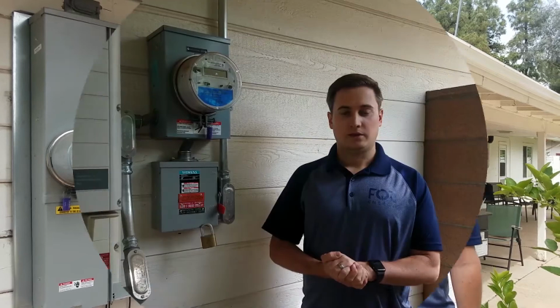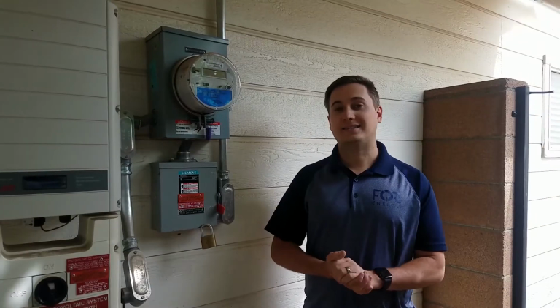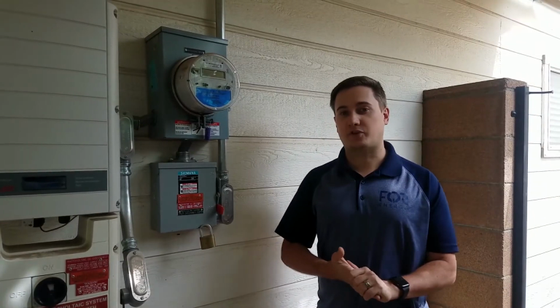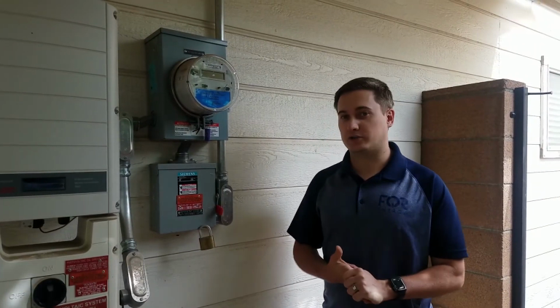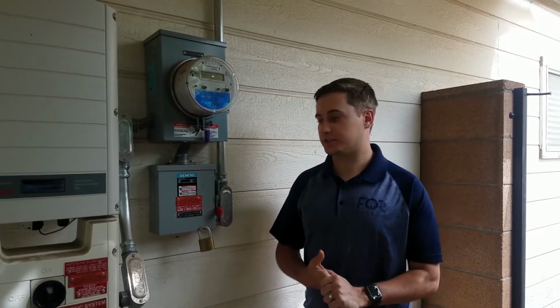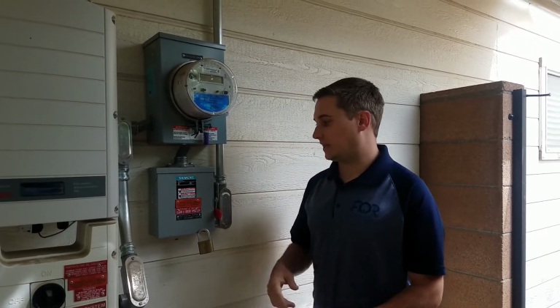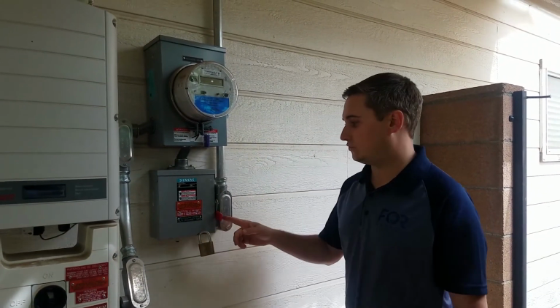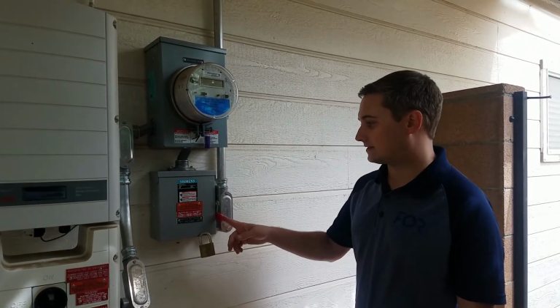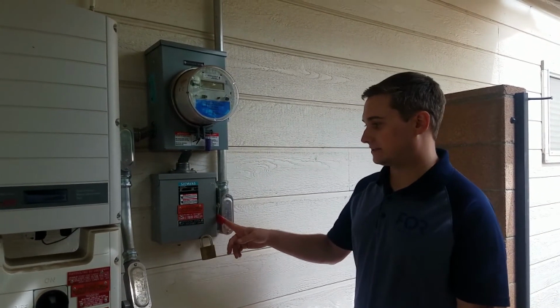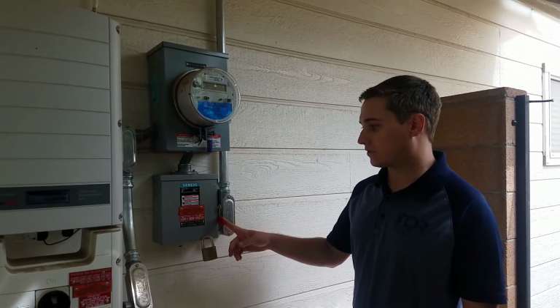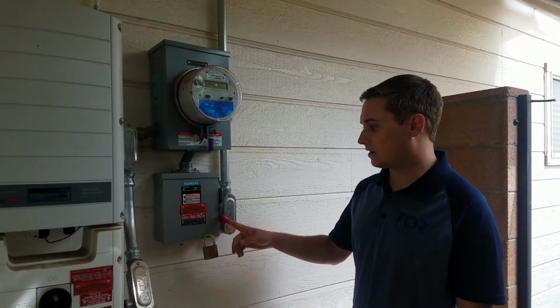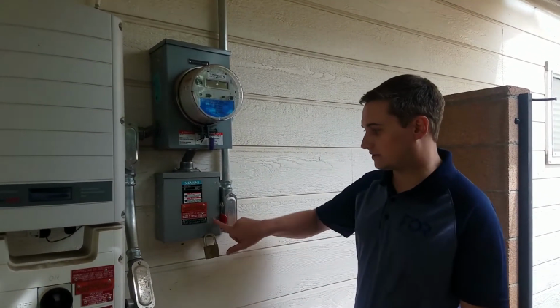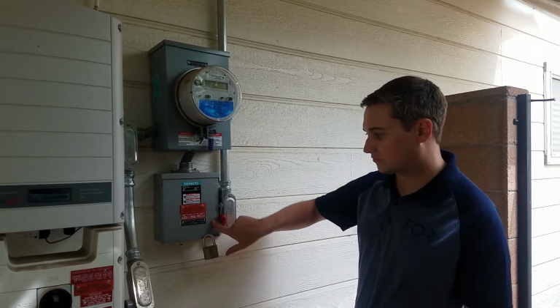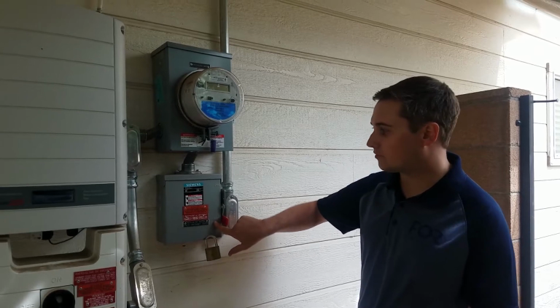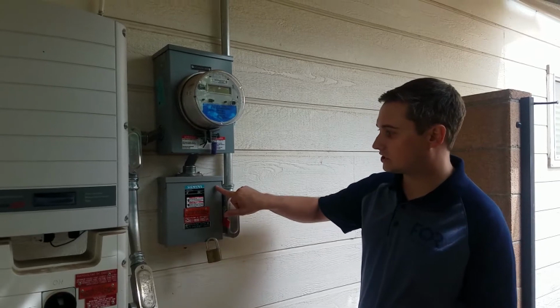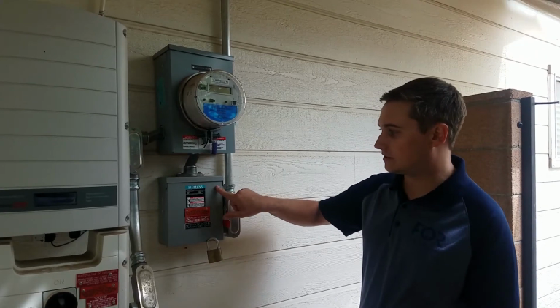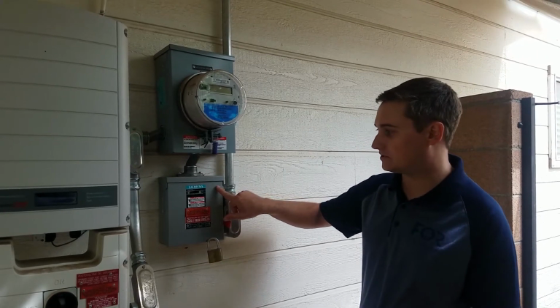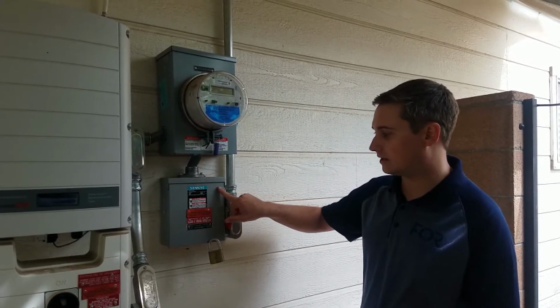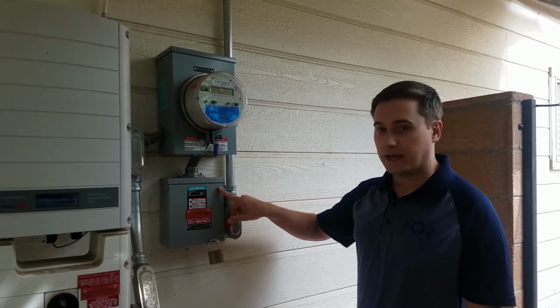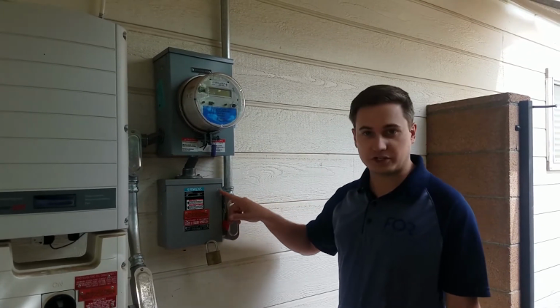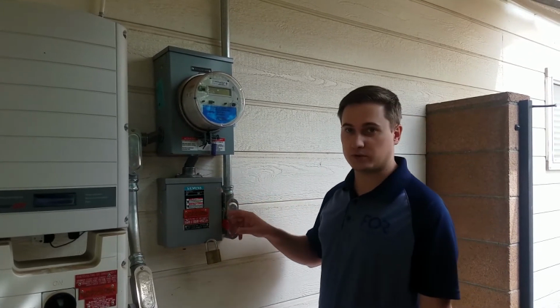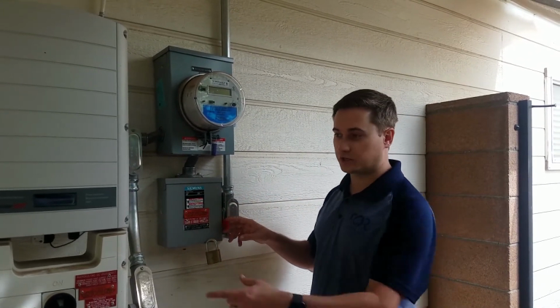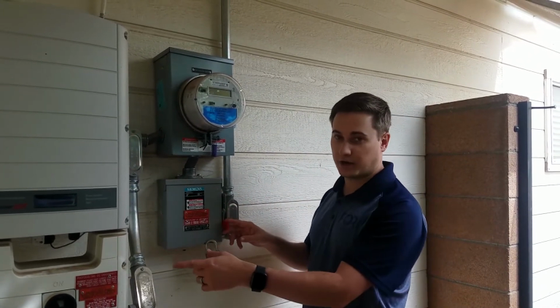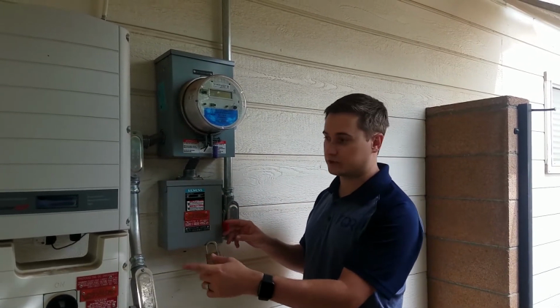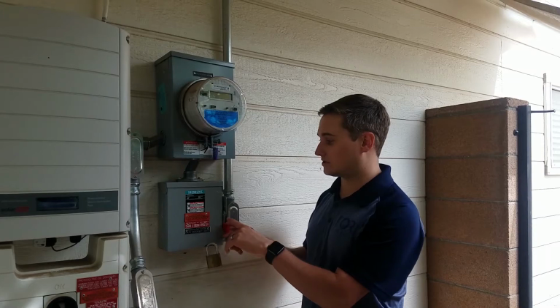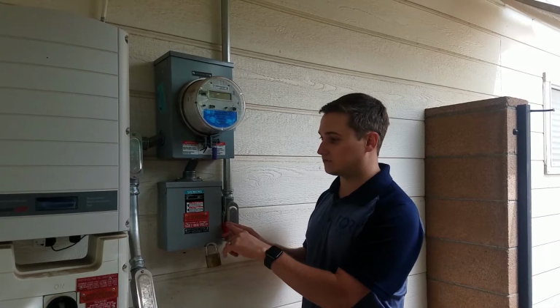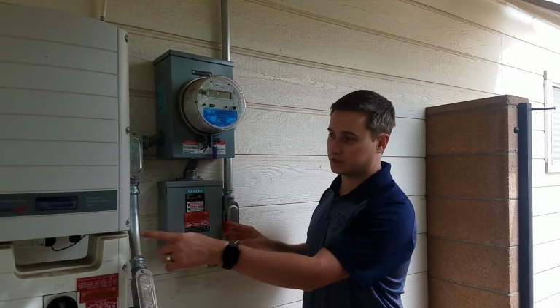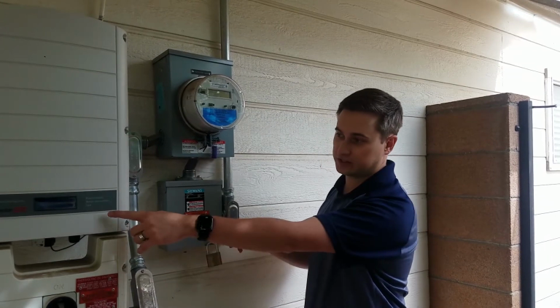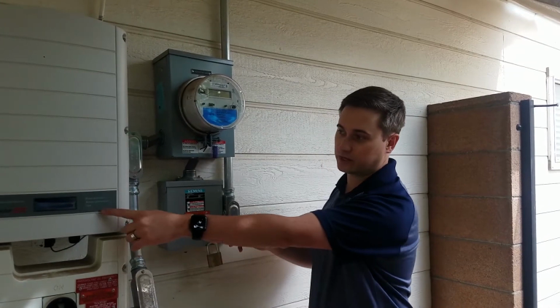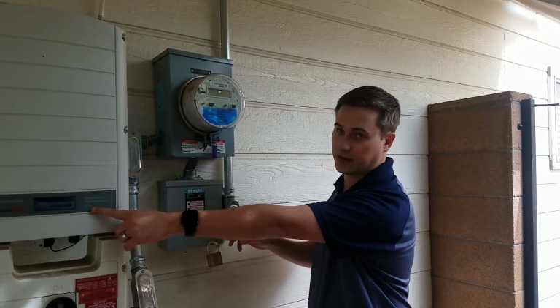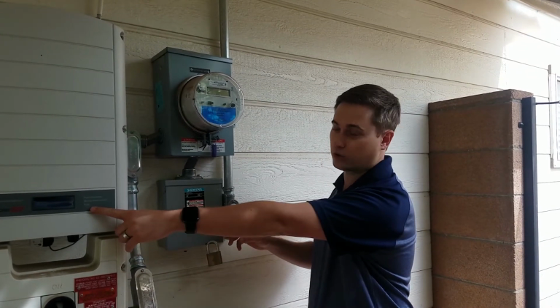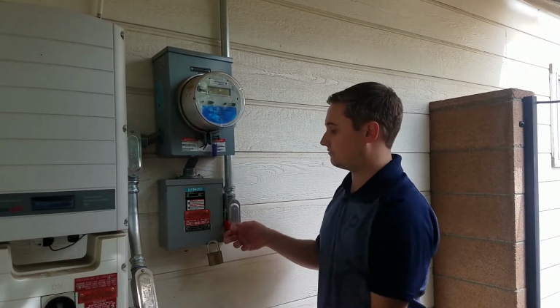The last step in turning on your solar system is you've got a disconnect right here, and you want to take it from the off position to the on position. What this should do is turn on your inverter, so once this is flipped you should see a green light on your SolarEdge inverter.